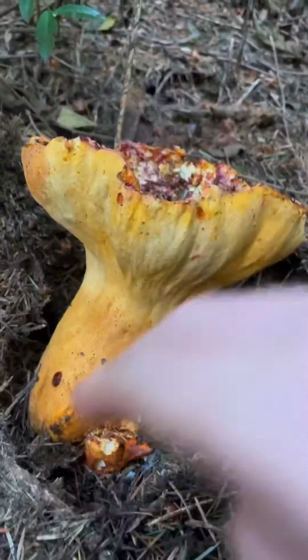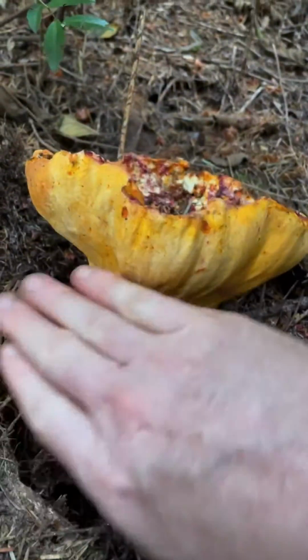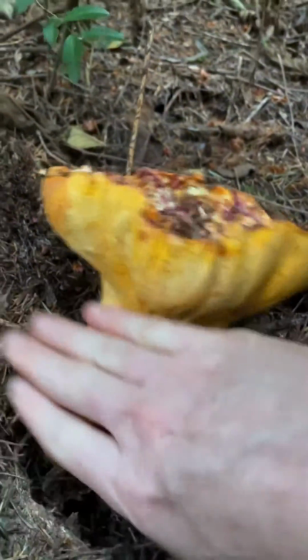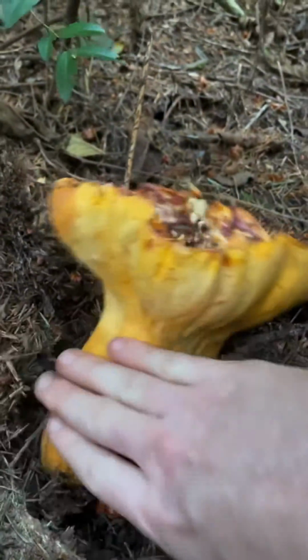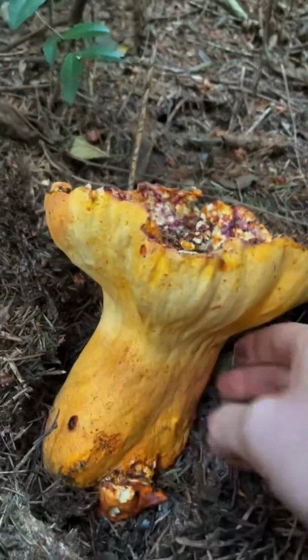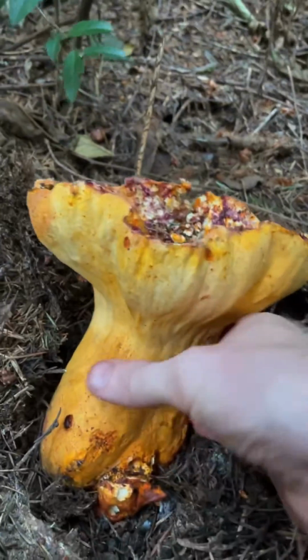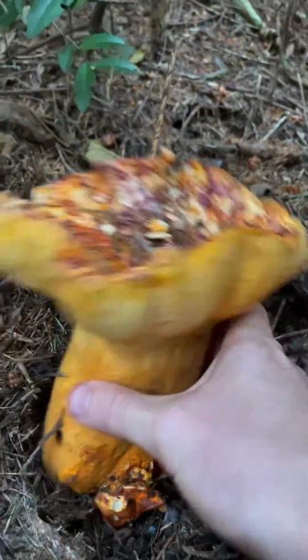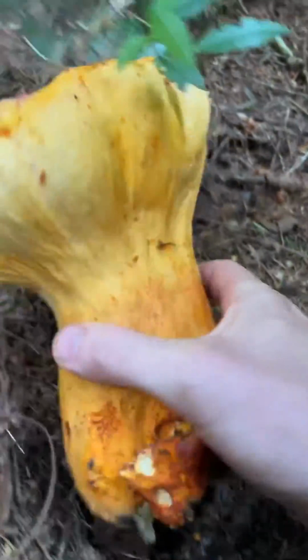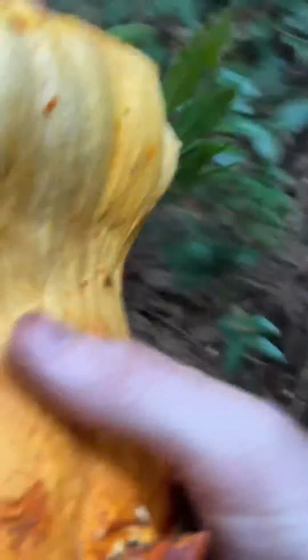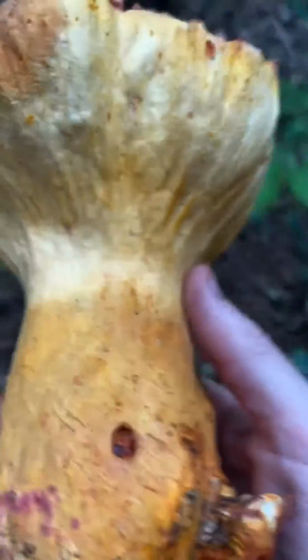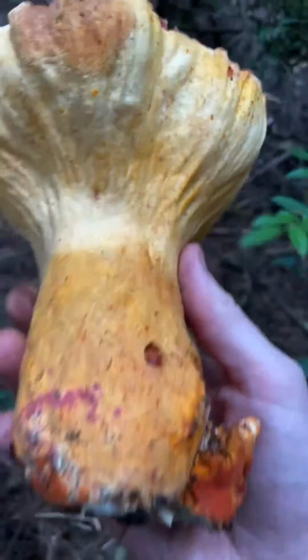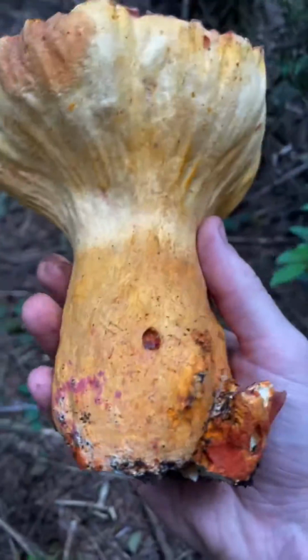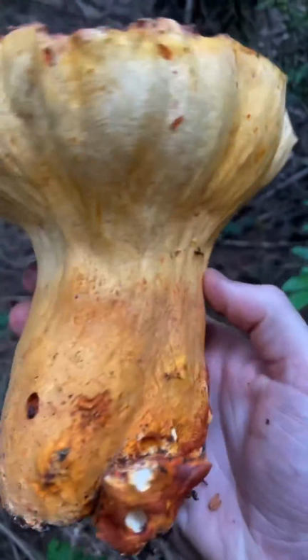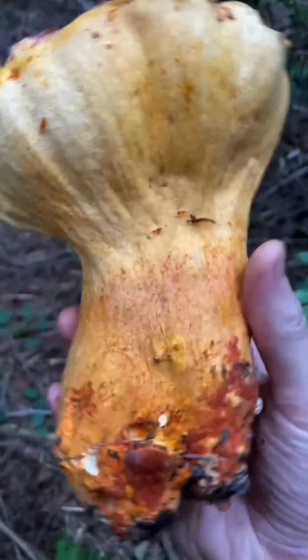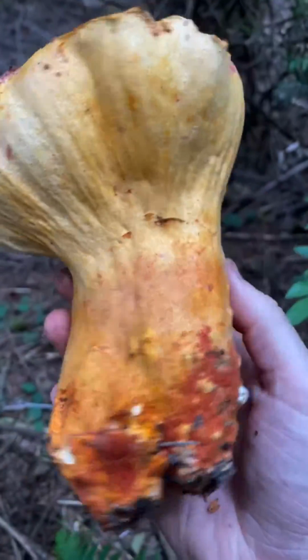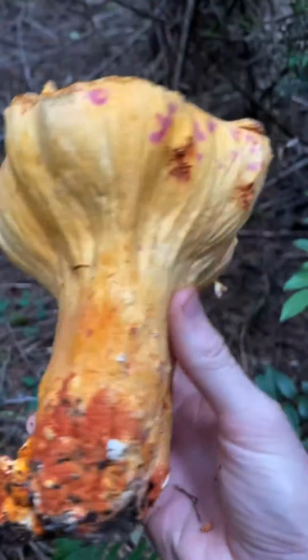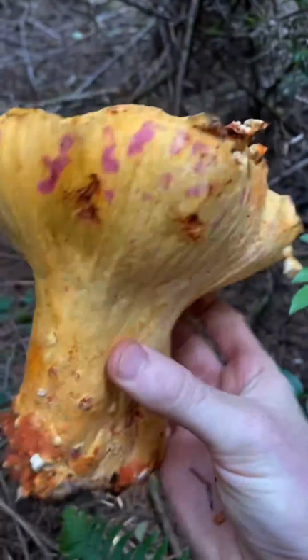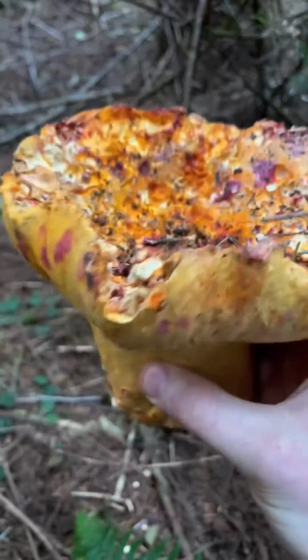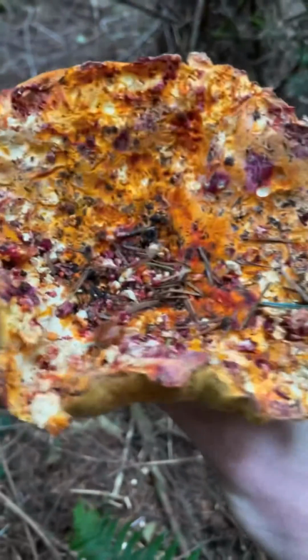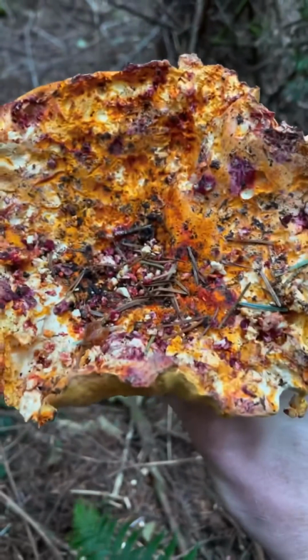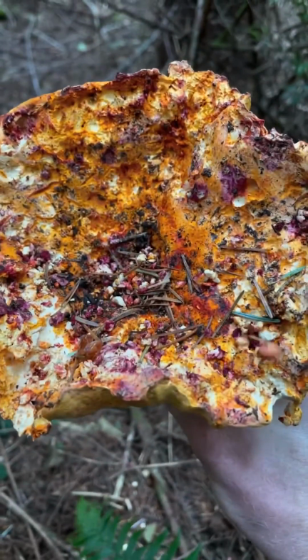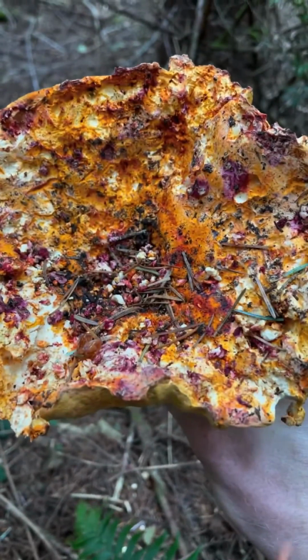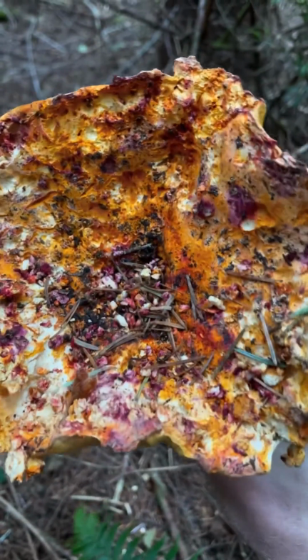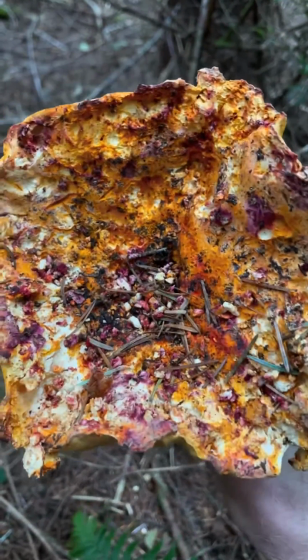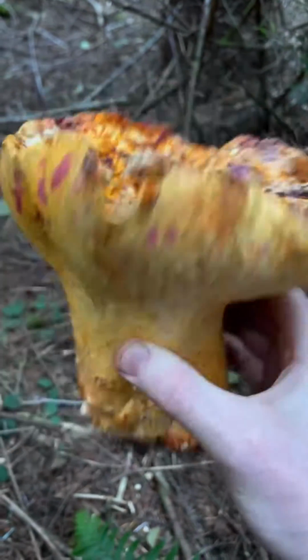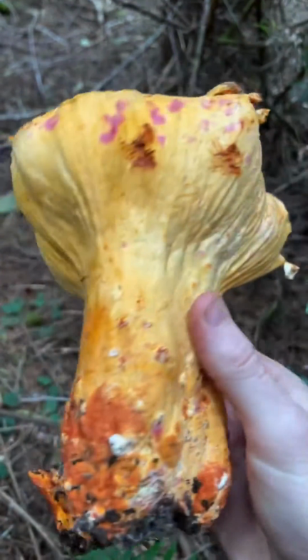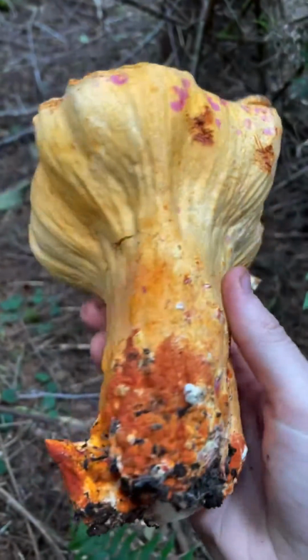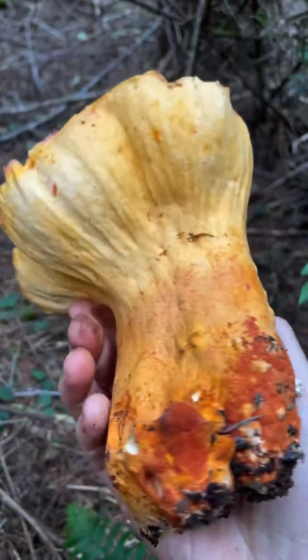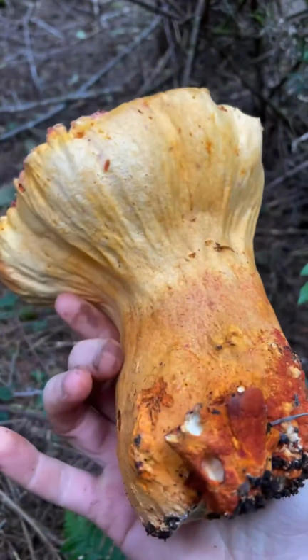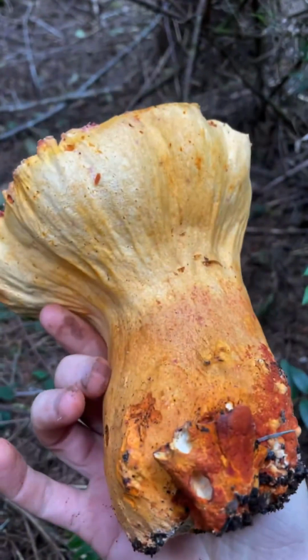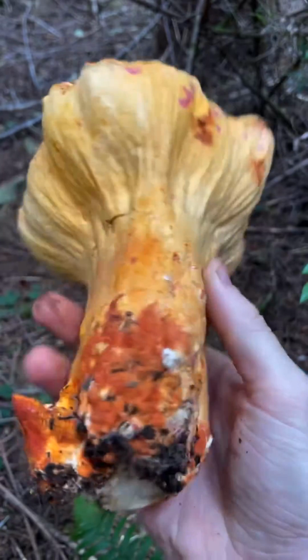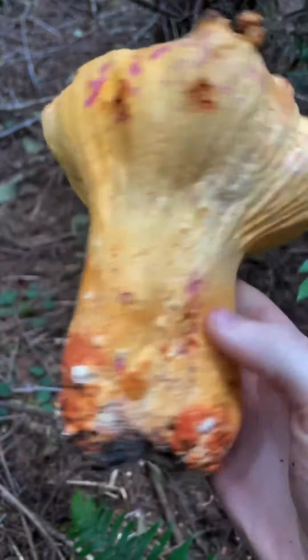Whoa, look at this monster lobster mushroom! Wow. This is Hypomyces lactiflorum. You can see it's going from red to purple as this mushroom ages. What a wild thing to find.